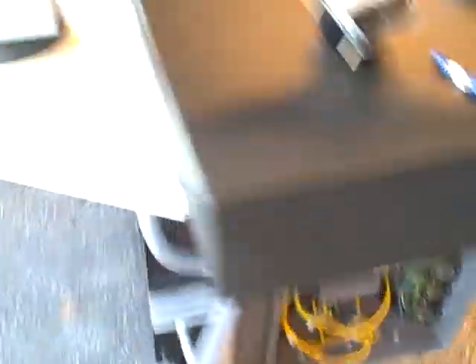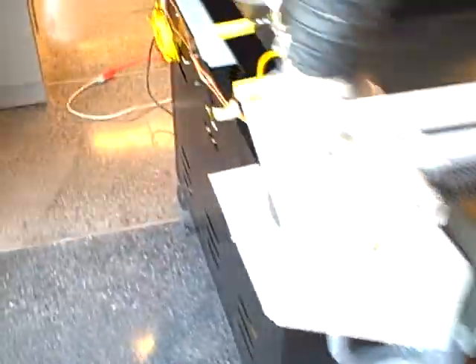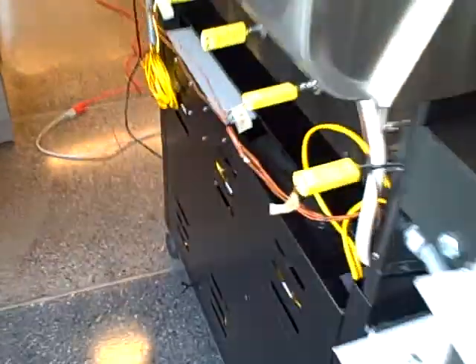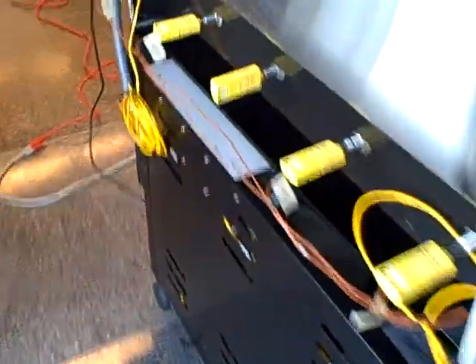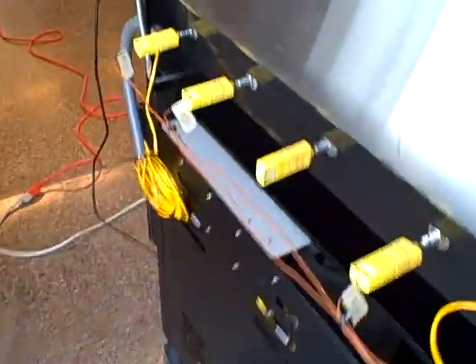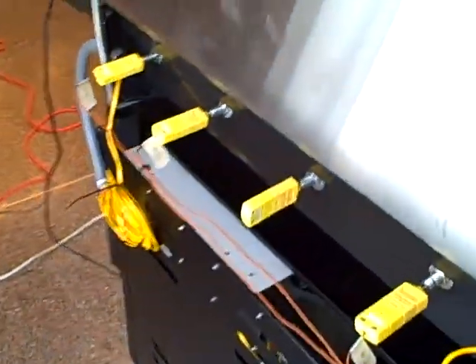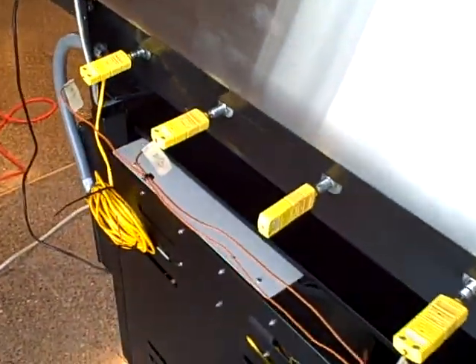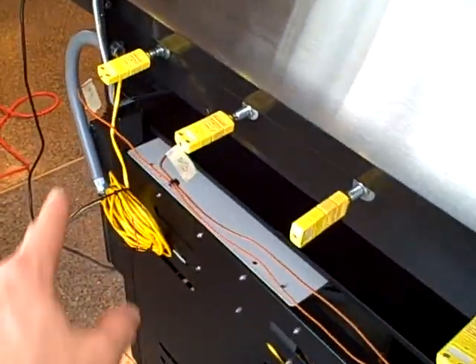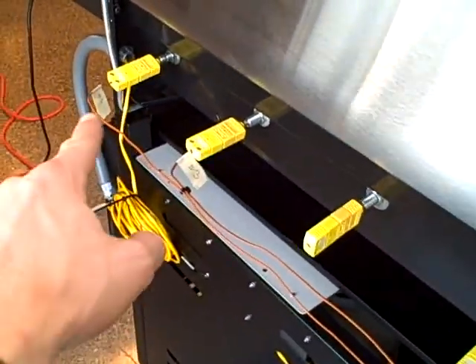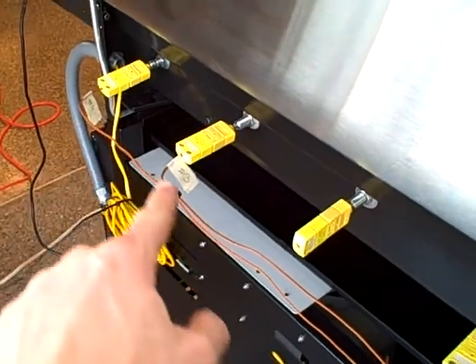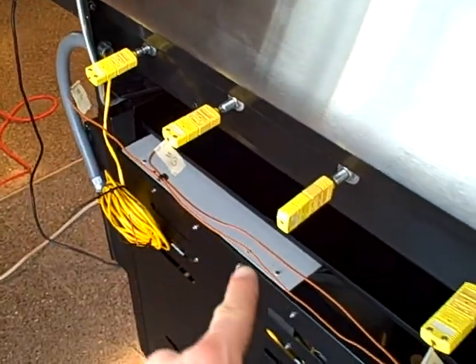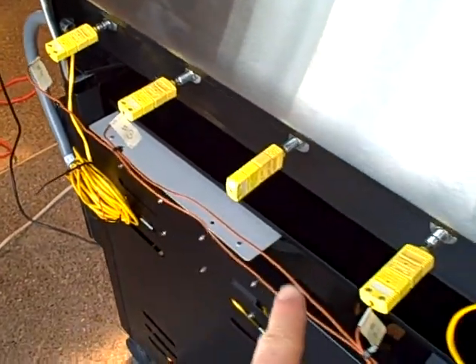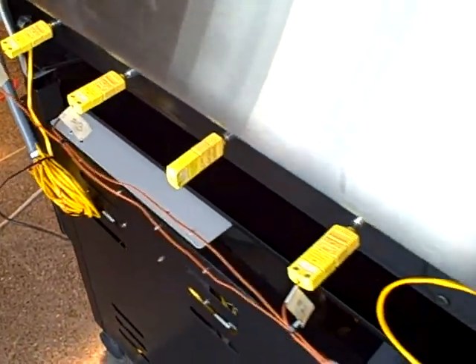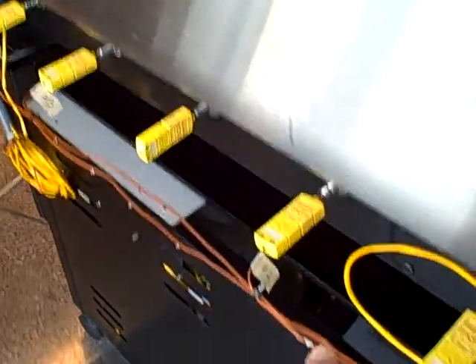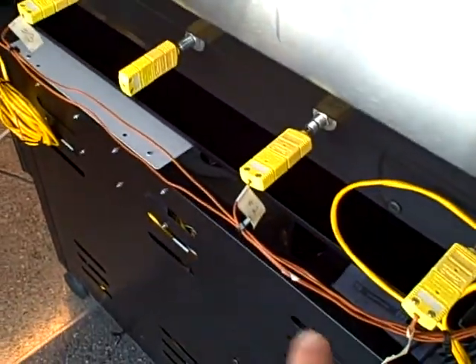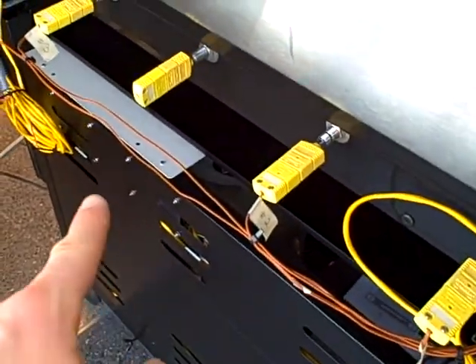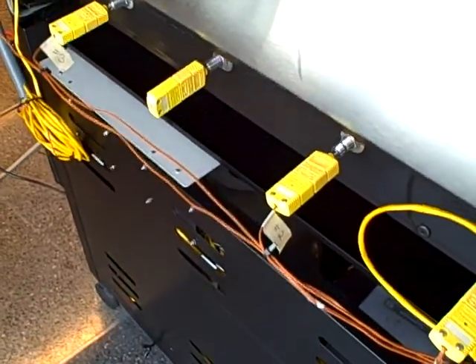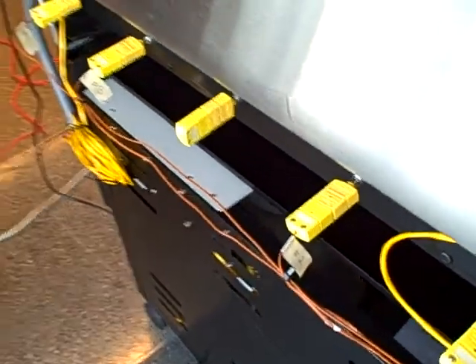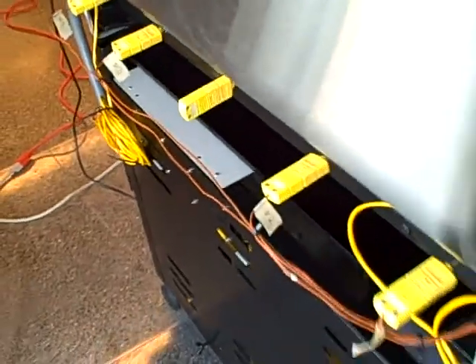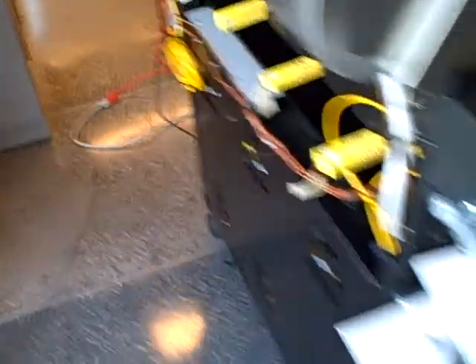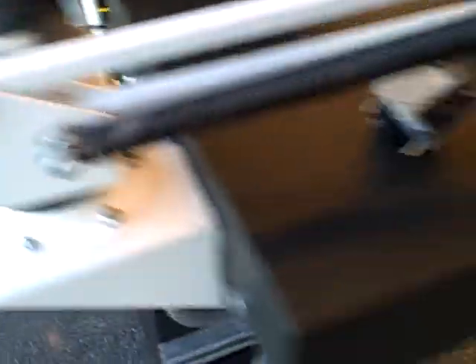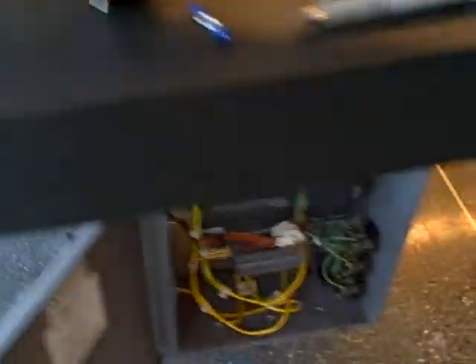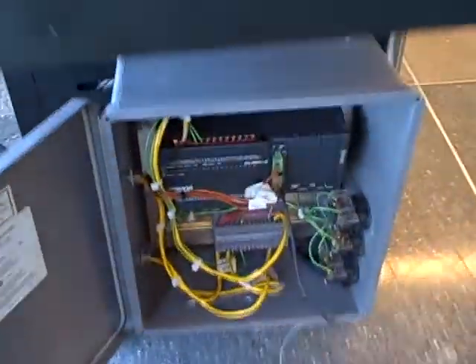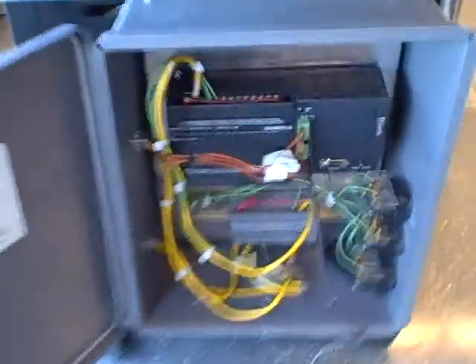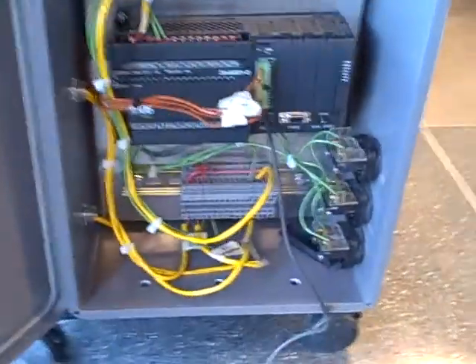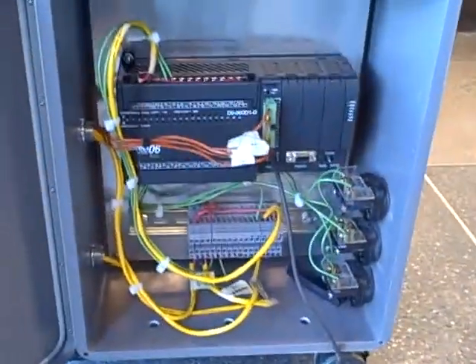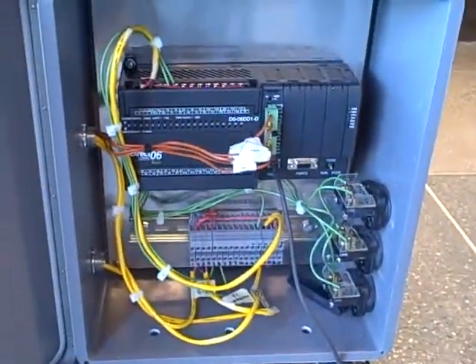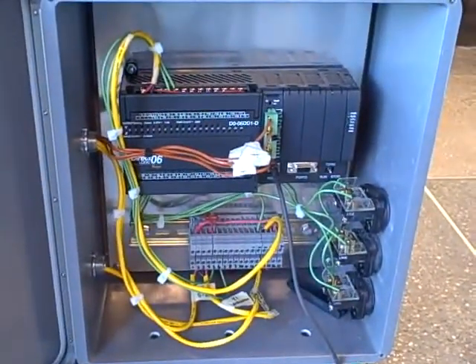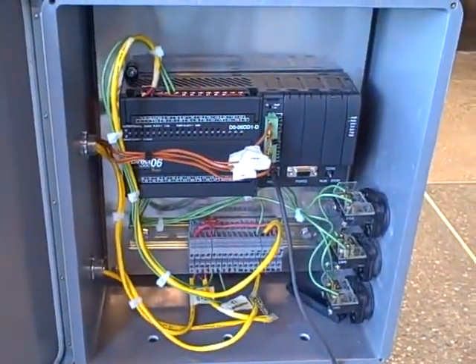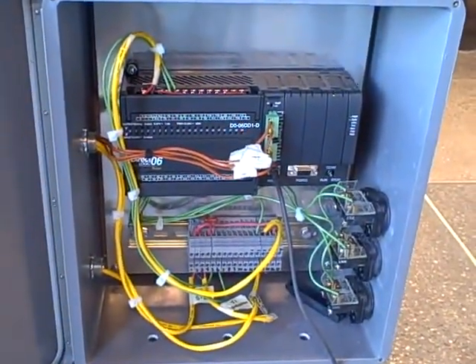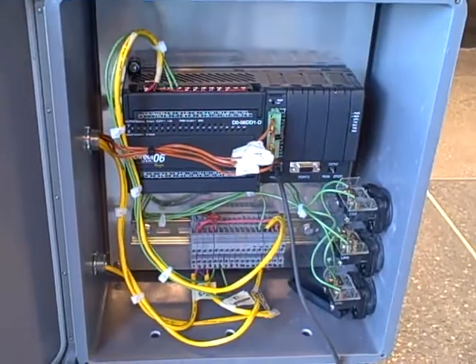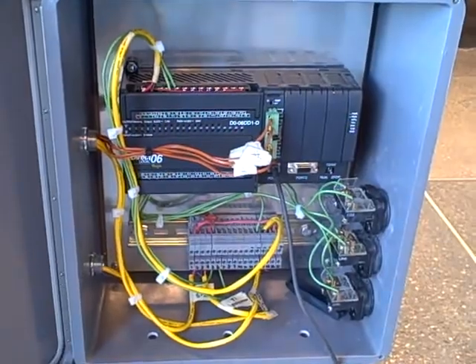The thermocouples measuring the temperature of the burners can be seen back here, at least the backside of the connectors. Five thermocouples, four of them connected right now — those are sending temperature signals to the PLC which we use to make decisions on how far to turn the valves and in which direction.